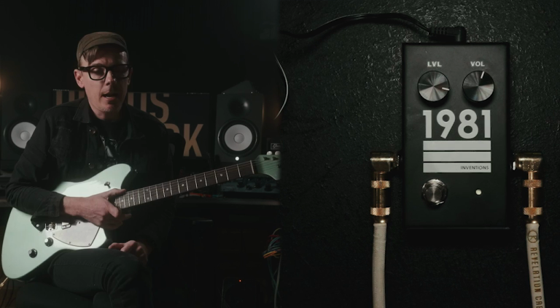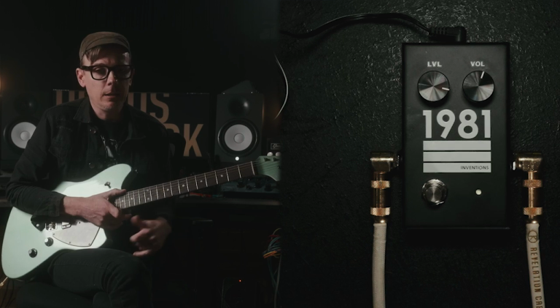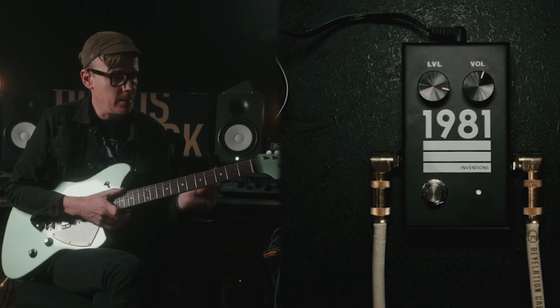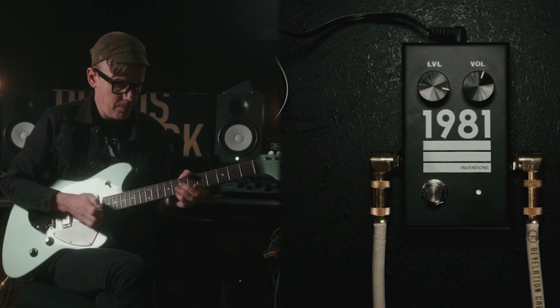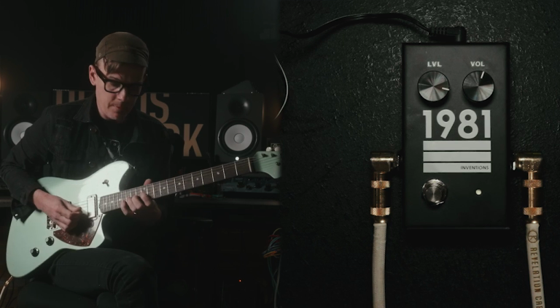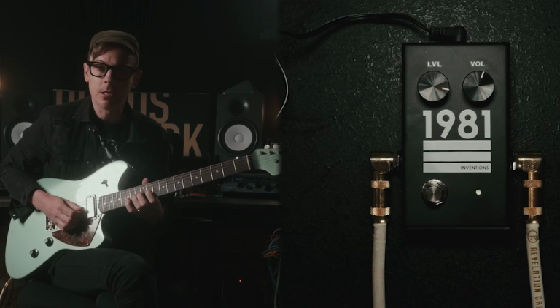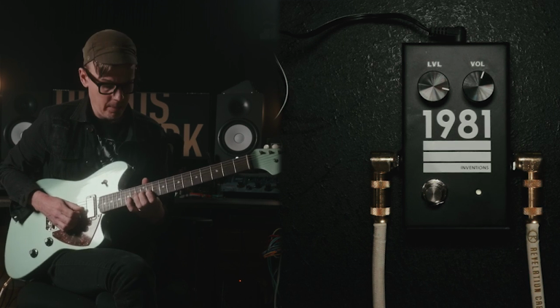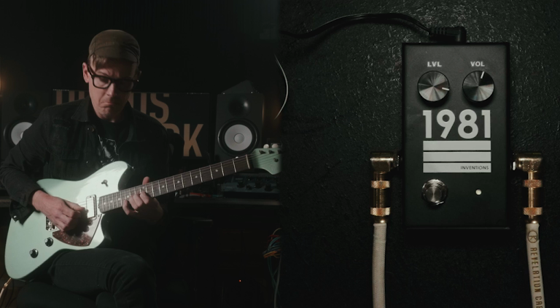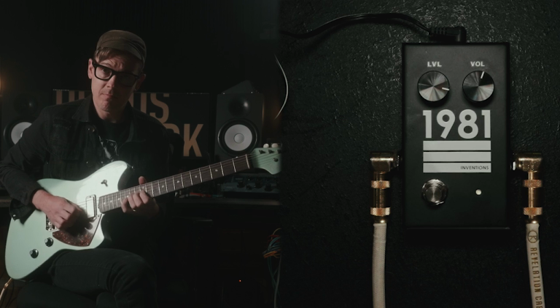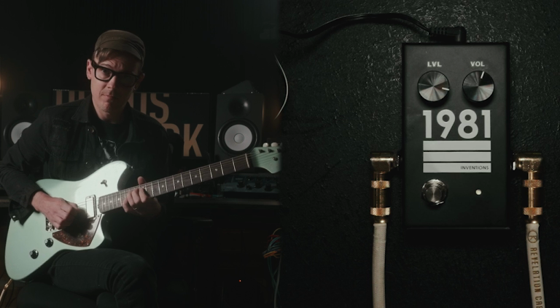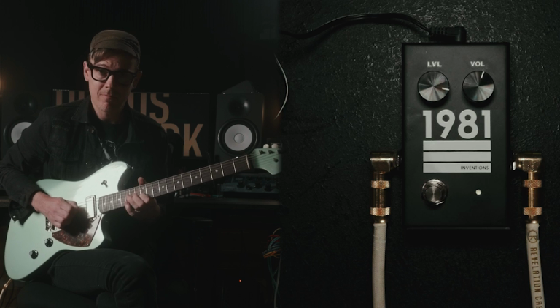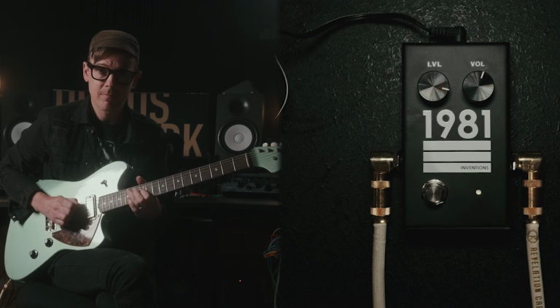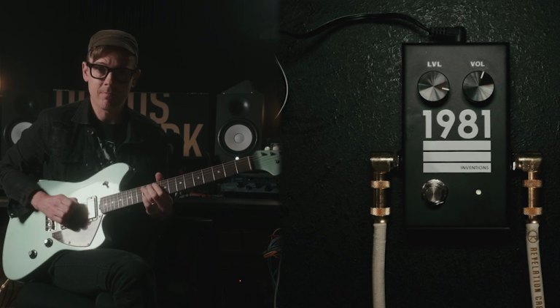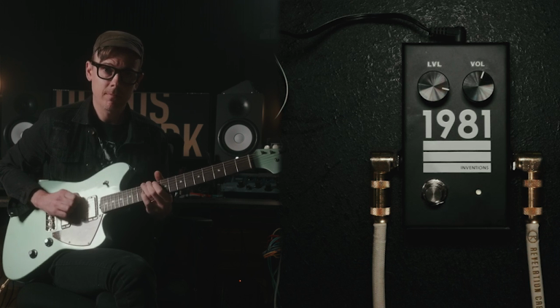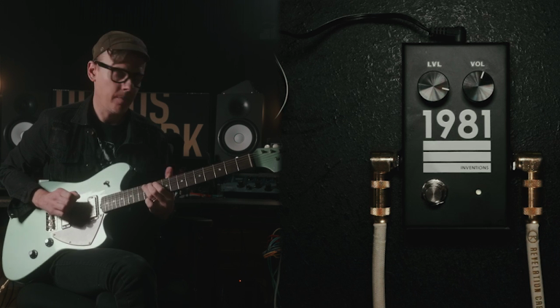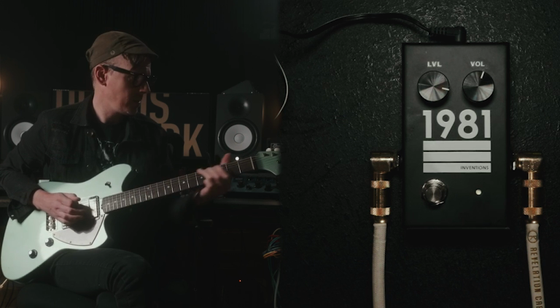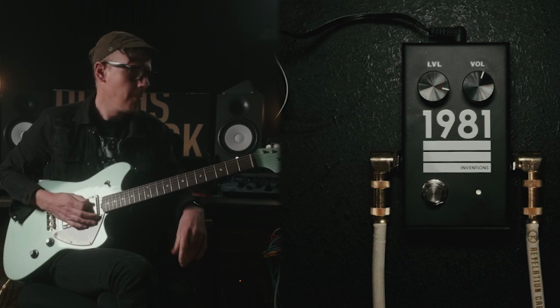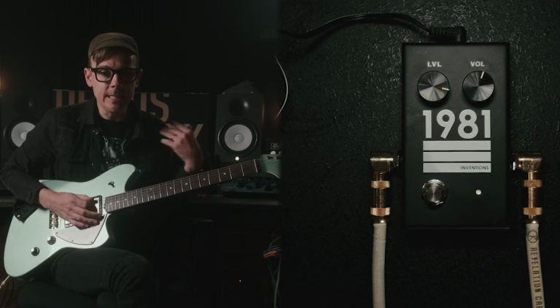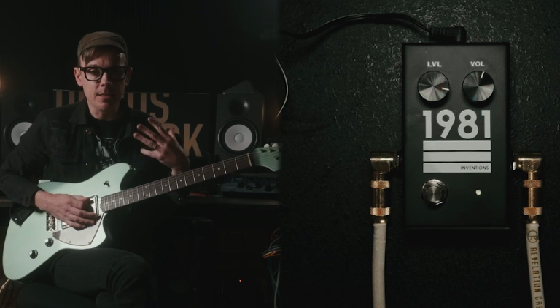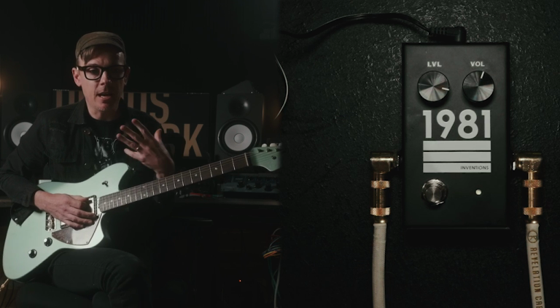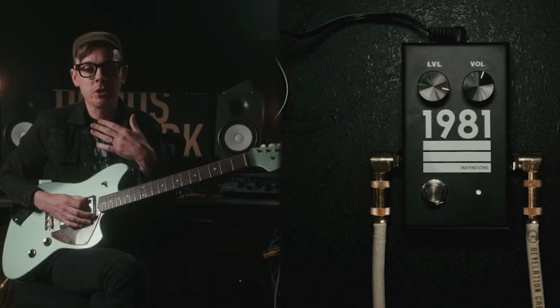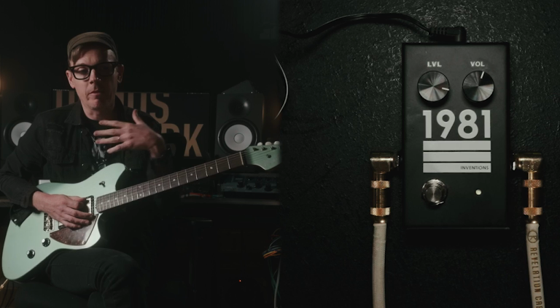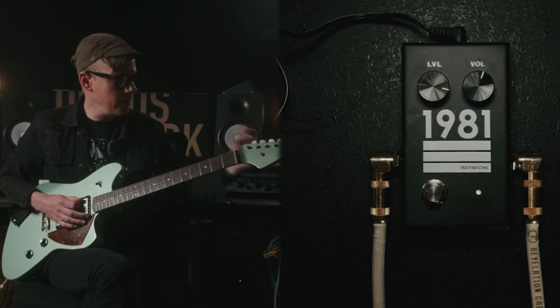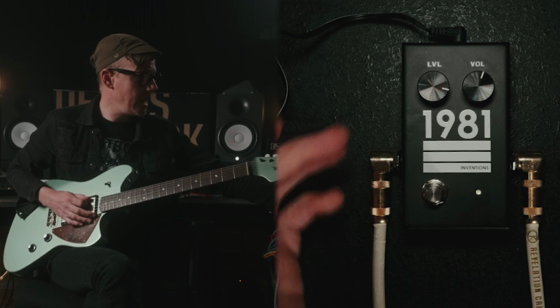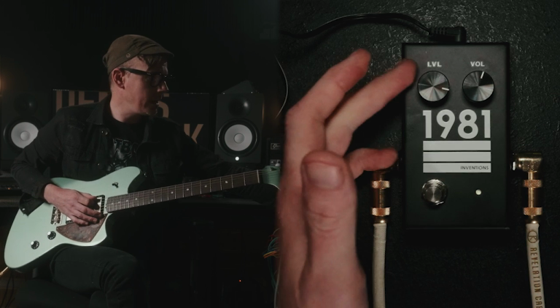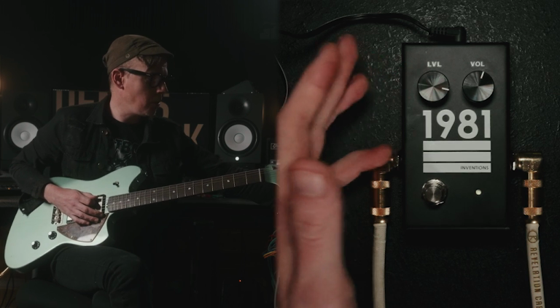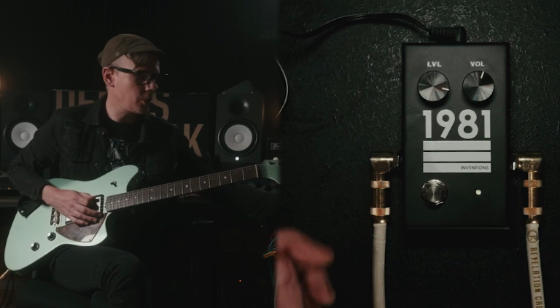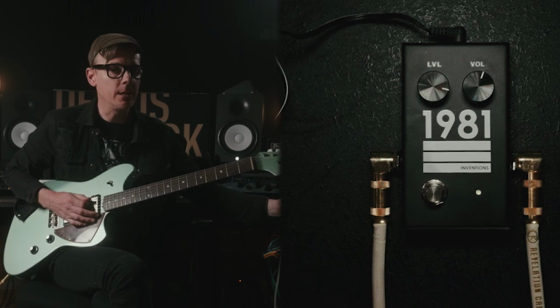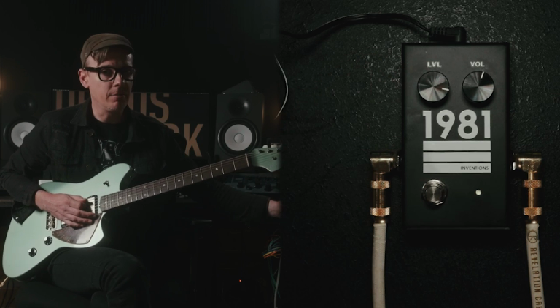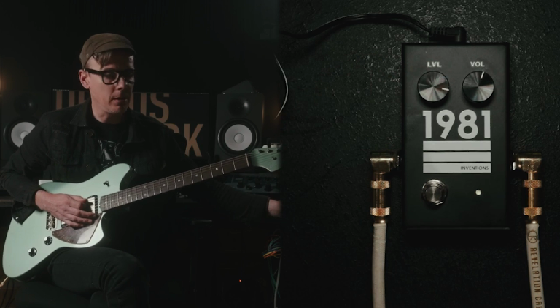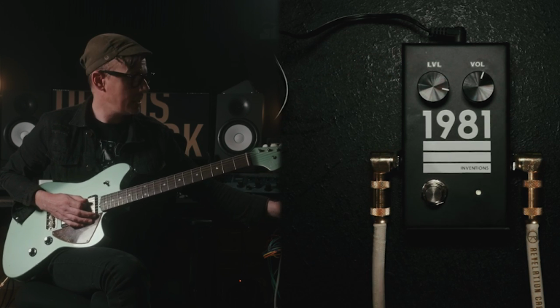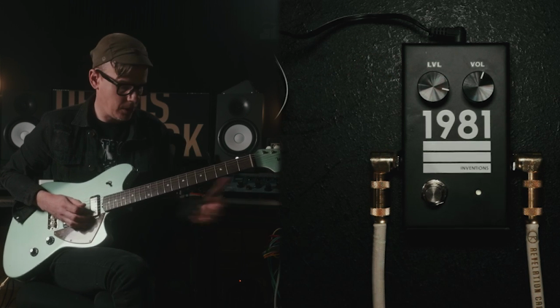I left the amp the same, so it's still humming. But what I did is instead of pushing more volume, now we're going to get more saturation out of the pedal itself.